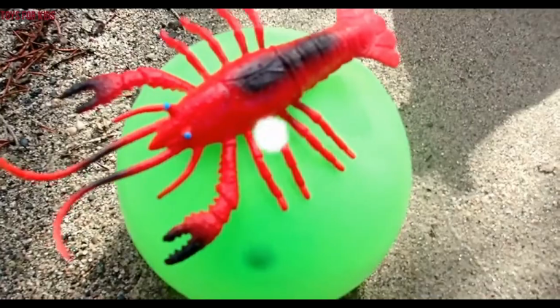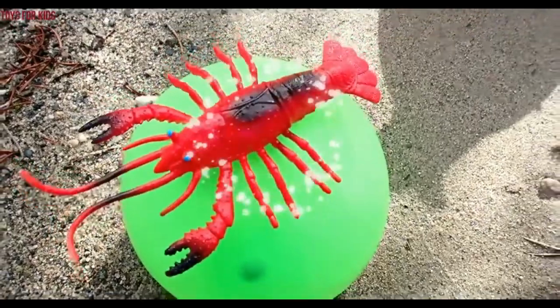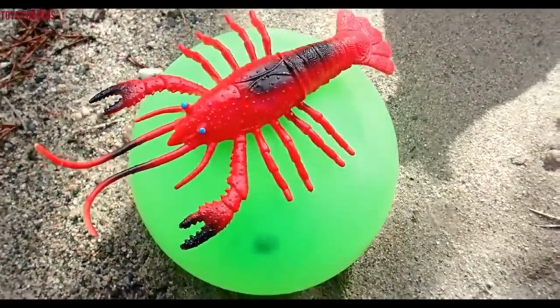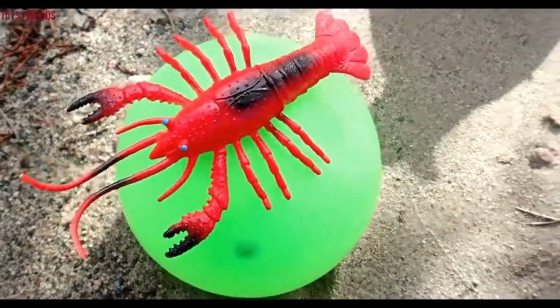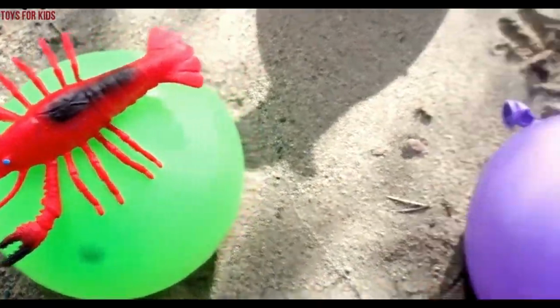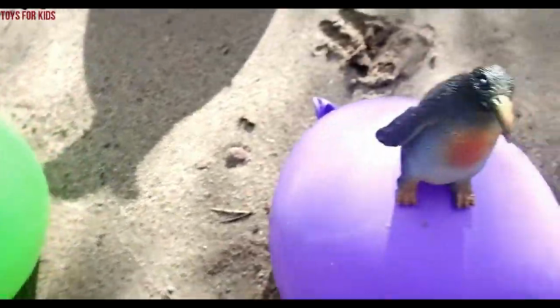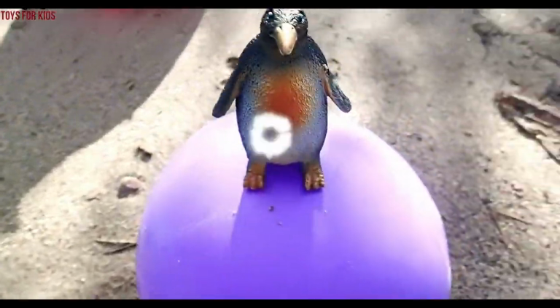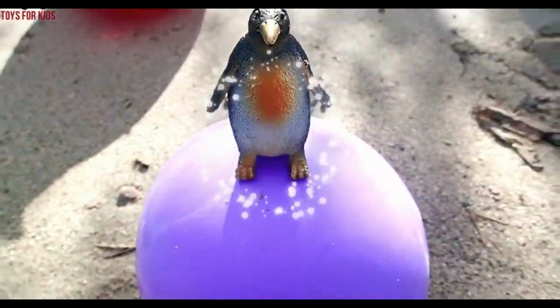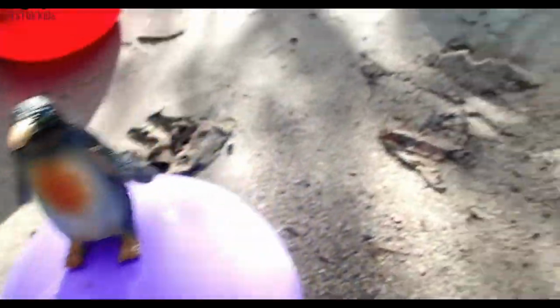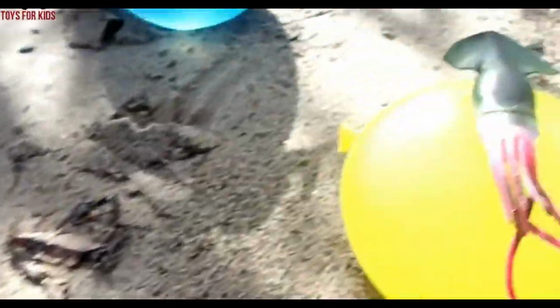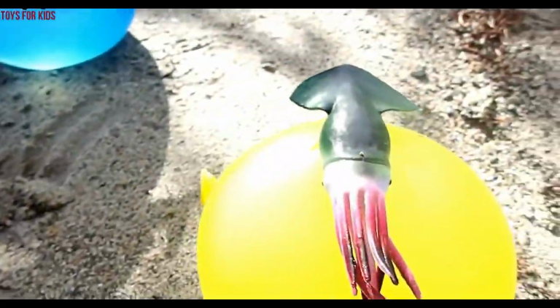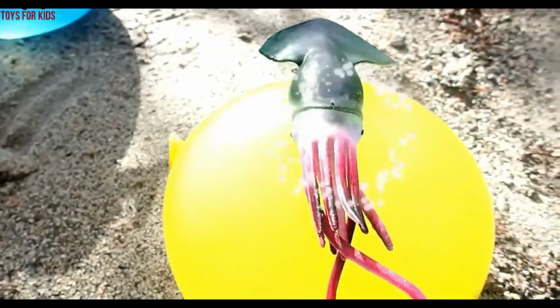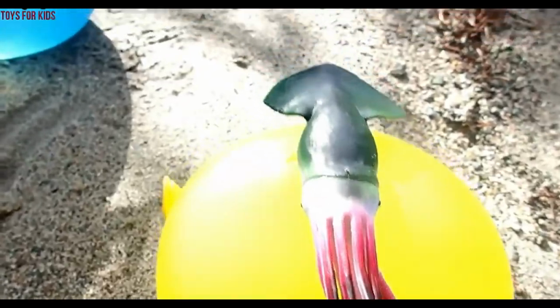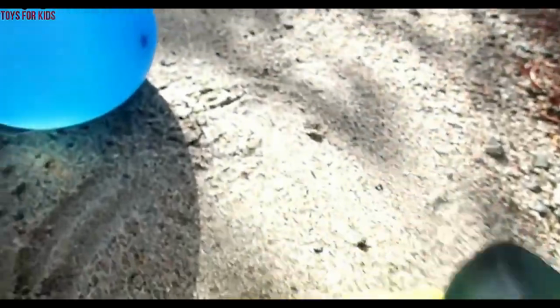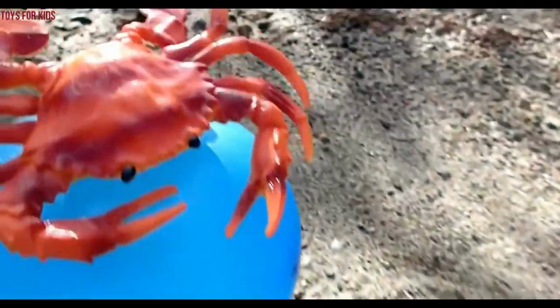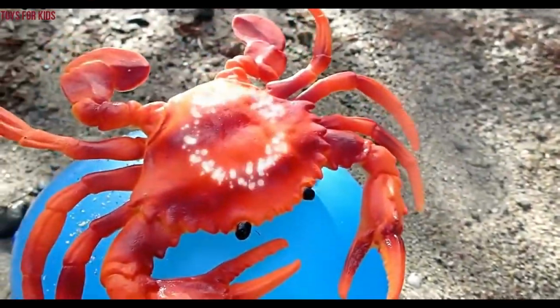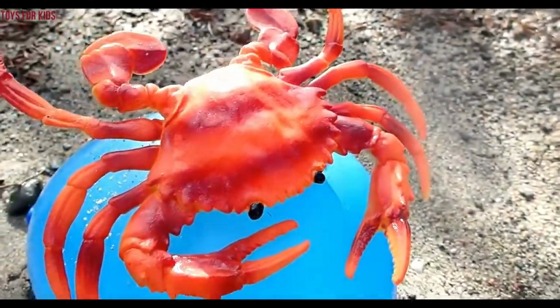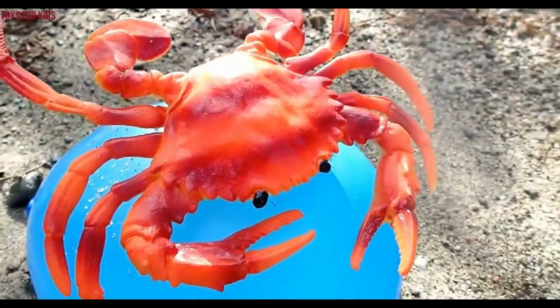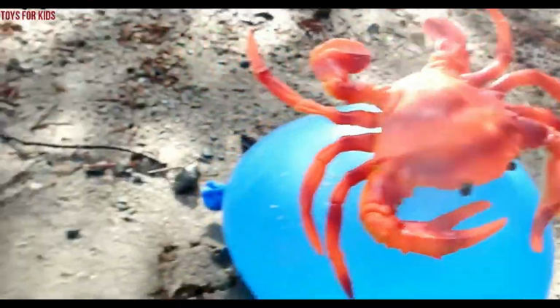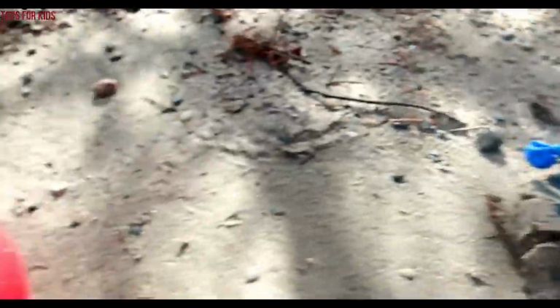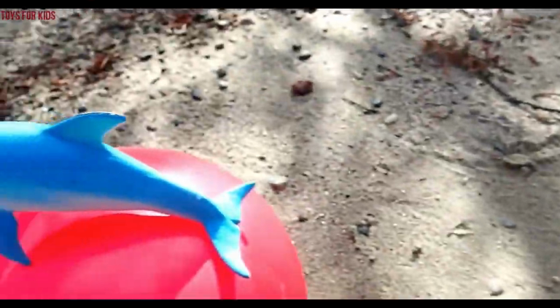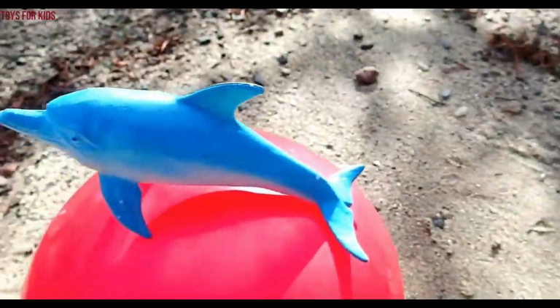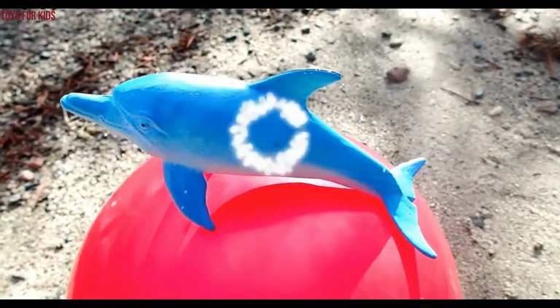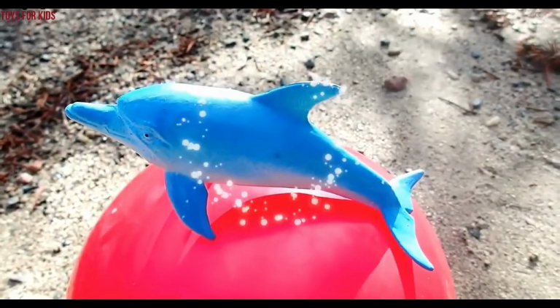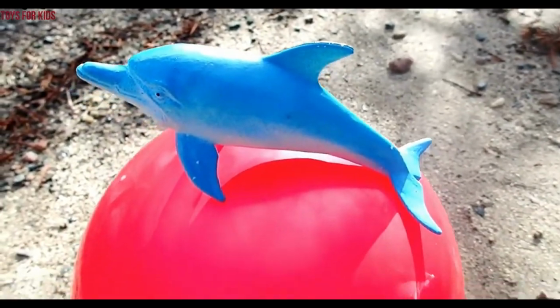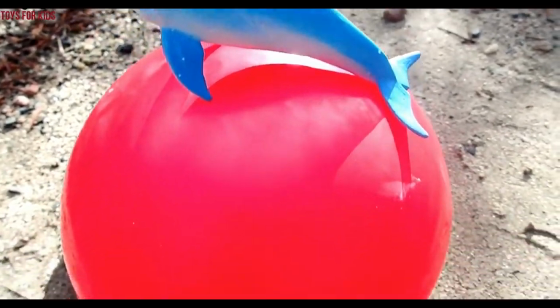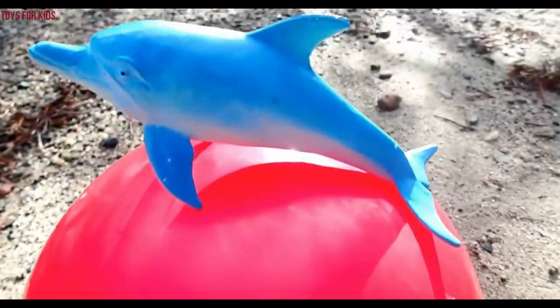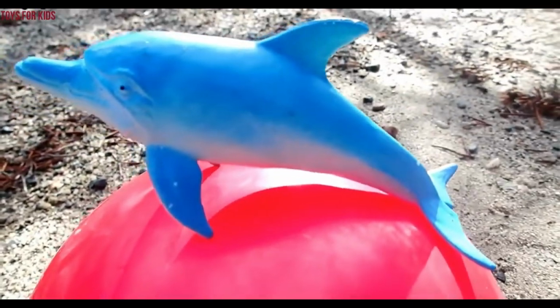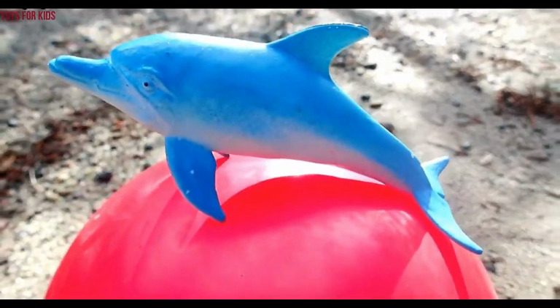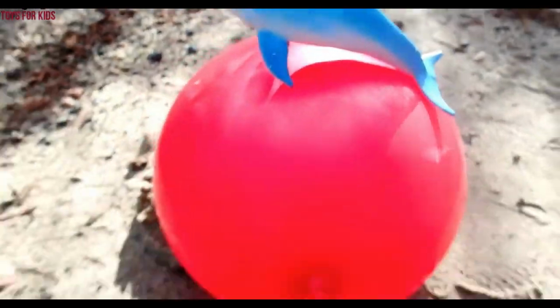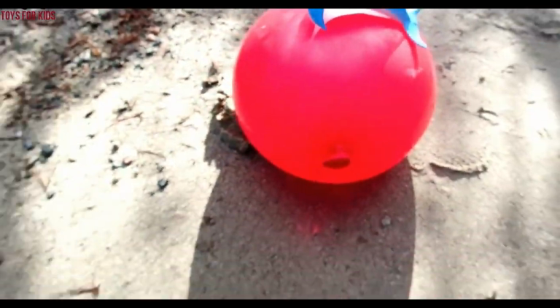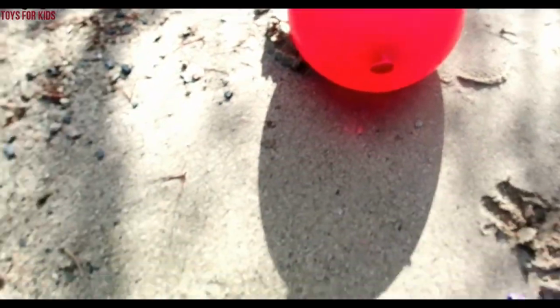Hello kids. Today we're going to learn colors and sea animal names. We have these water balloons and they're filled with water, and on top of each one is a sea animal. Let's get started.